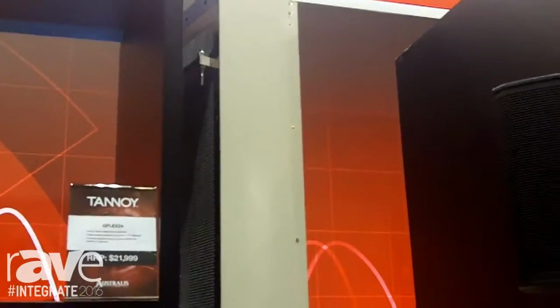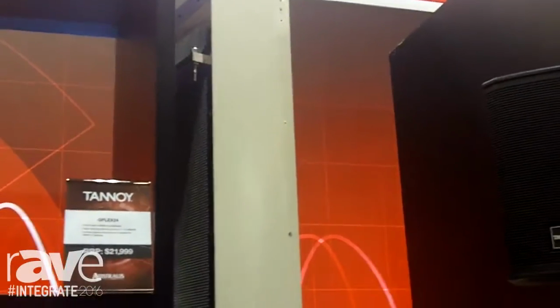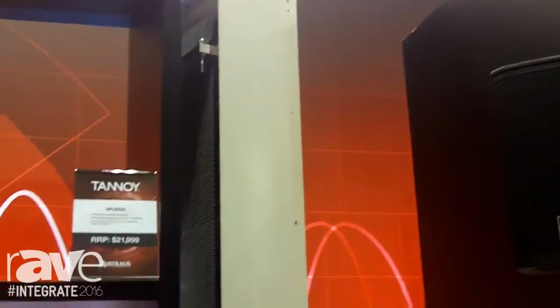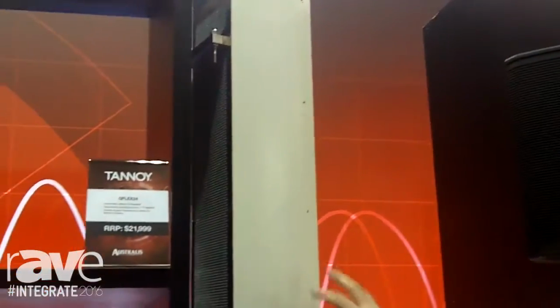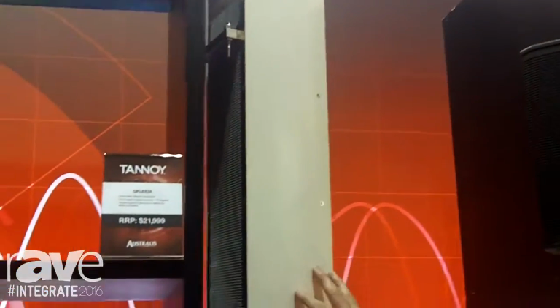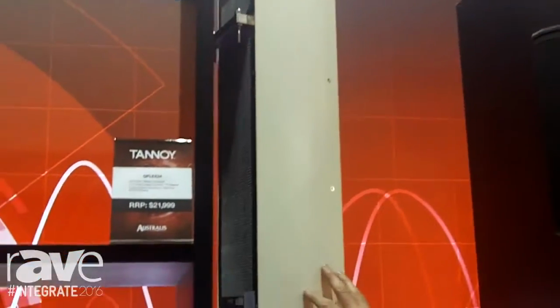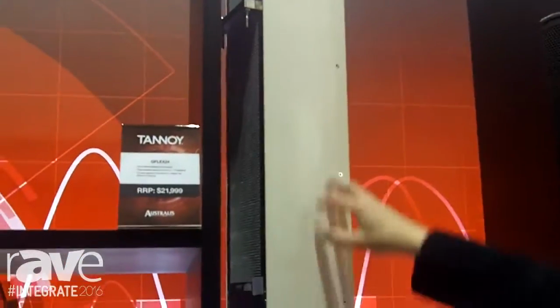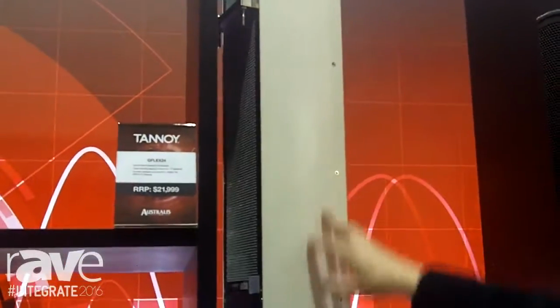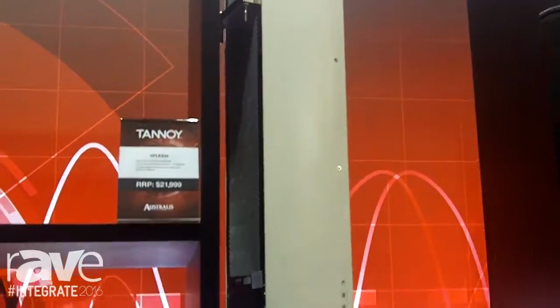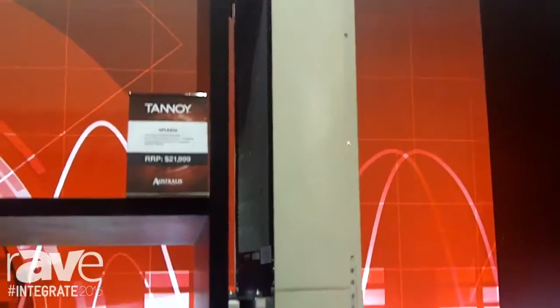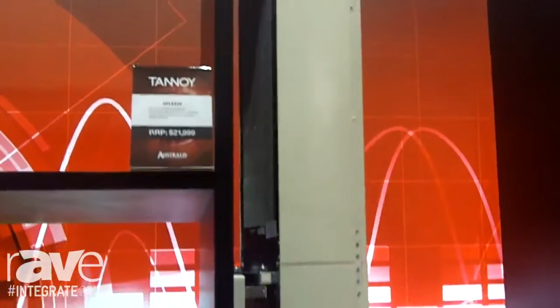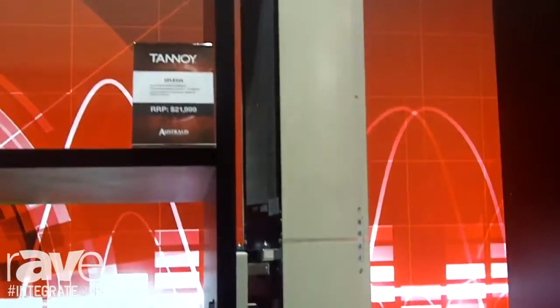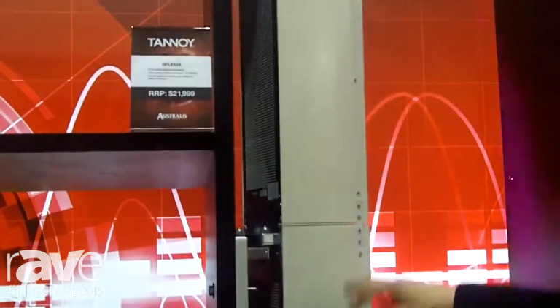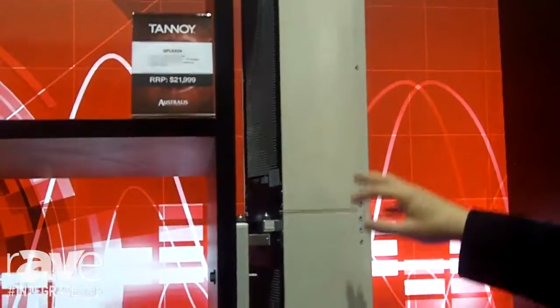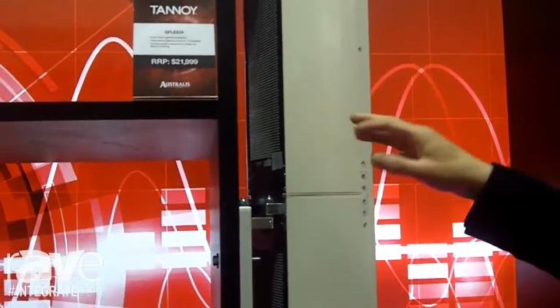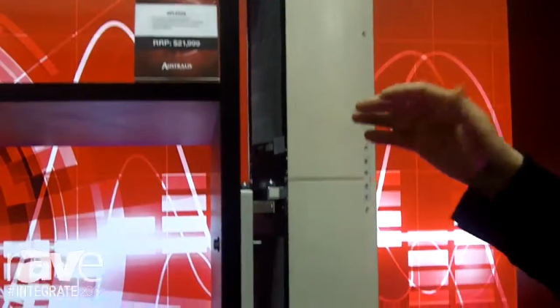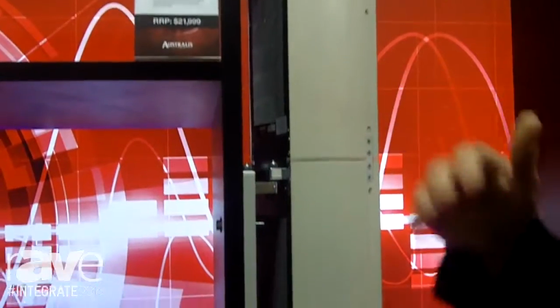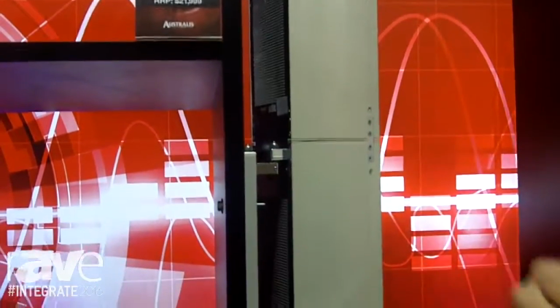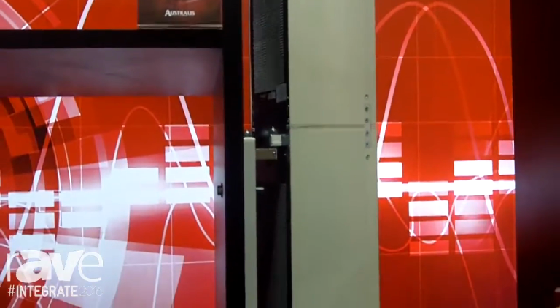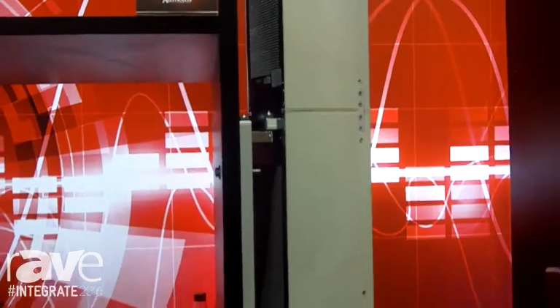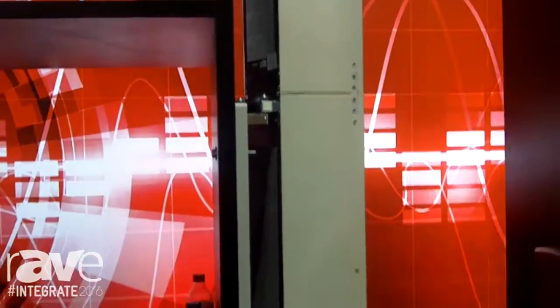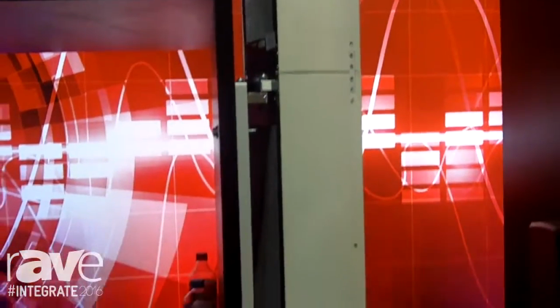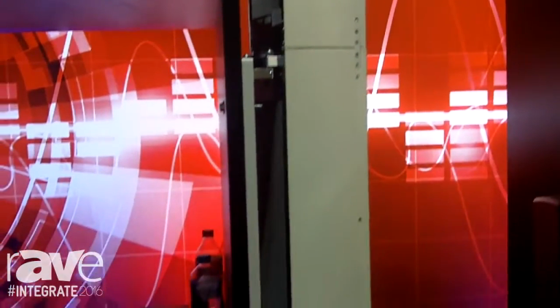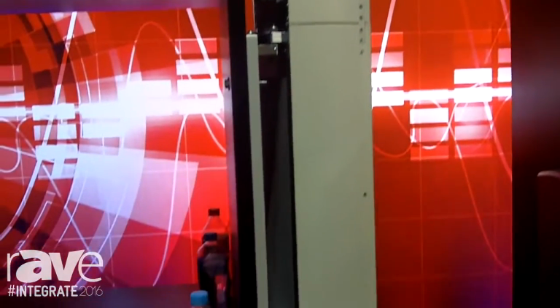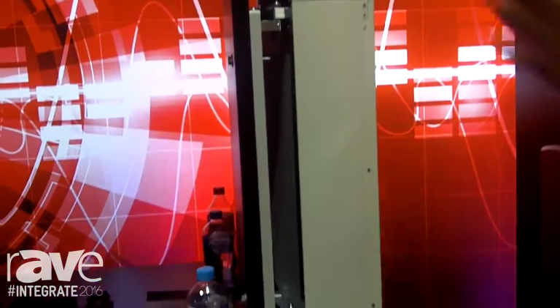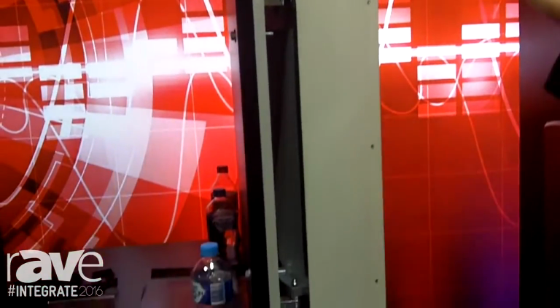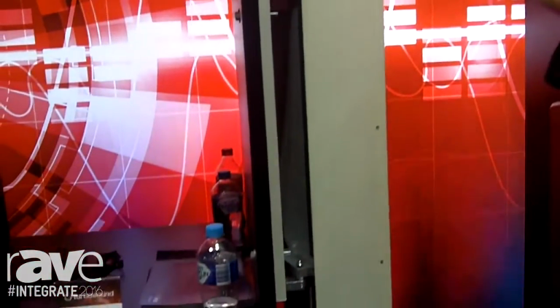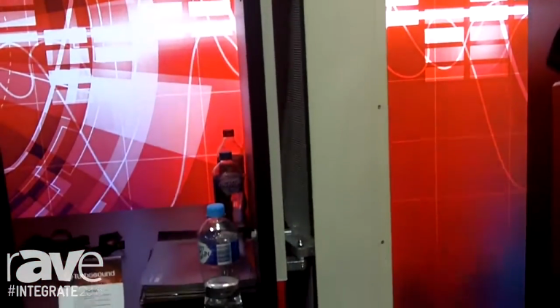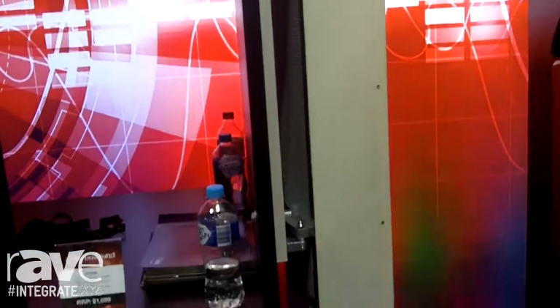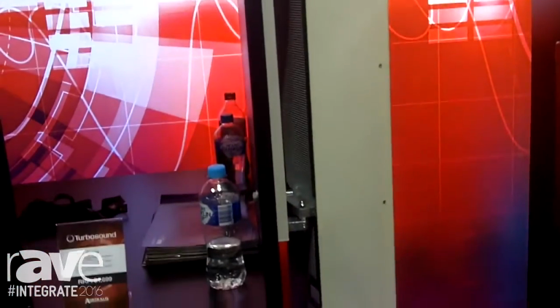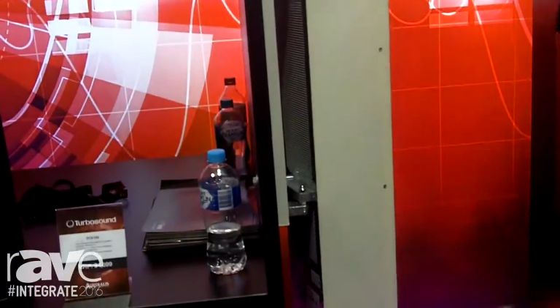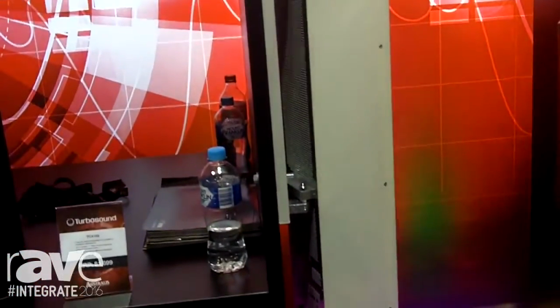This particular unit is a 24 driver unit. We have a range of products from 16 all the way through to 48 and even 64.